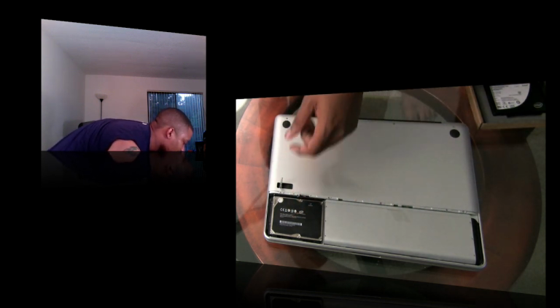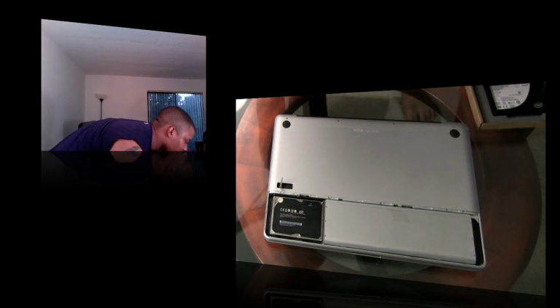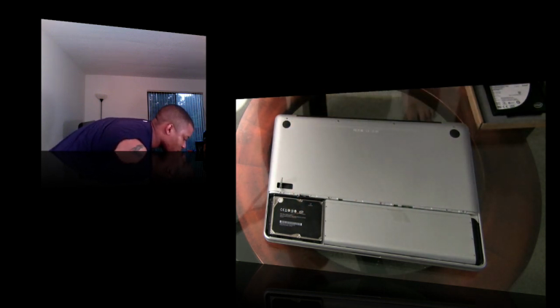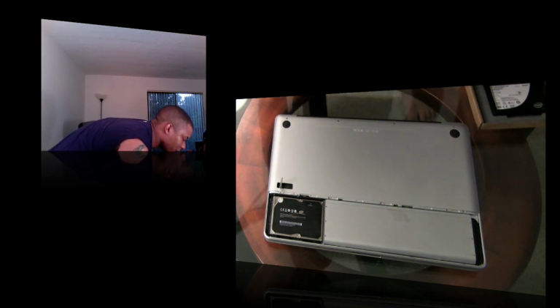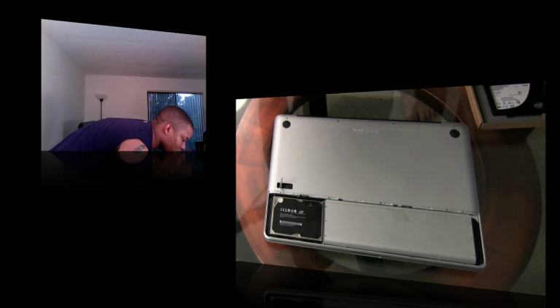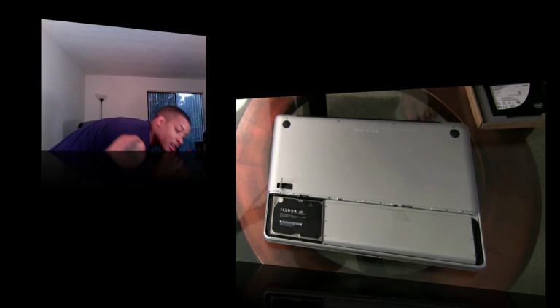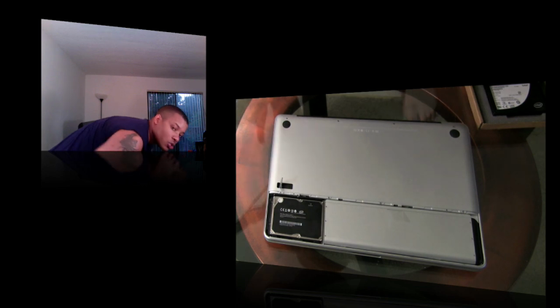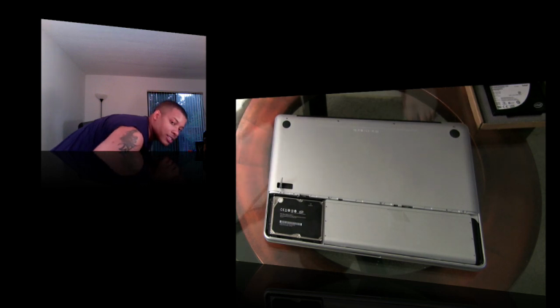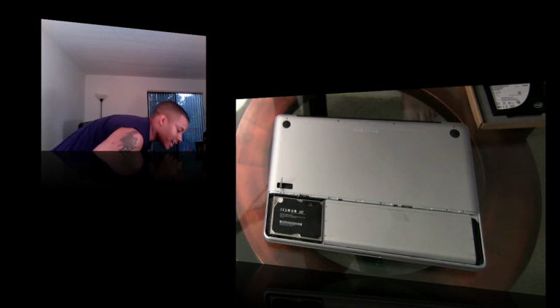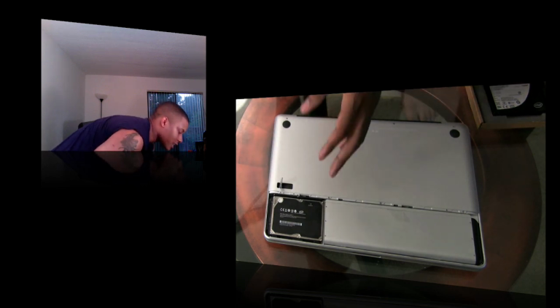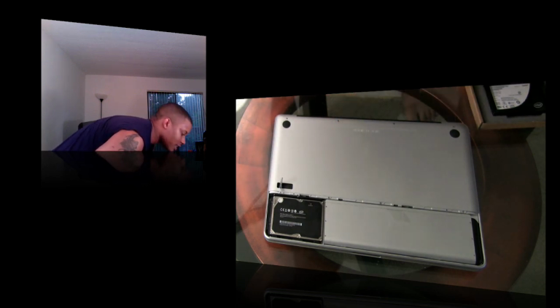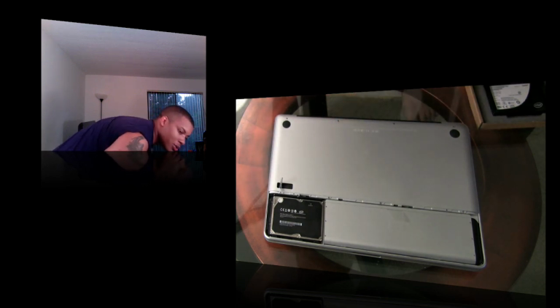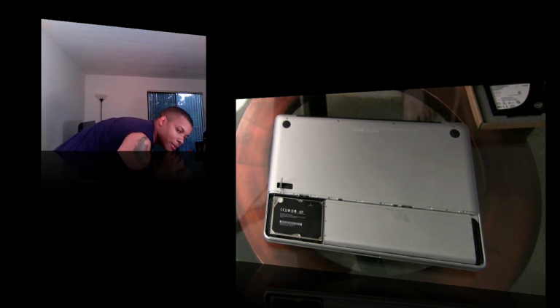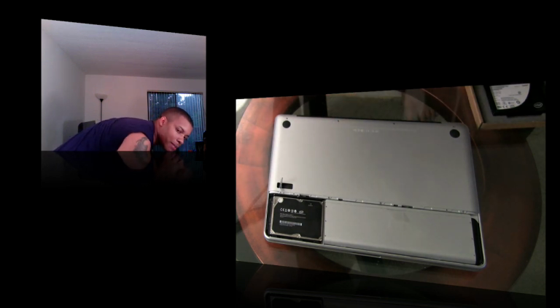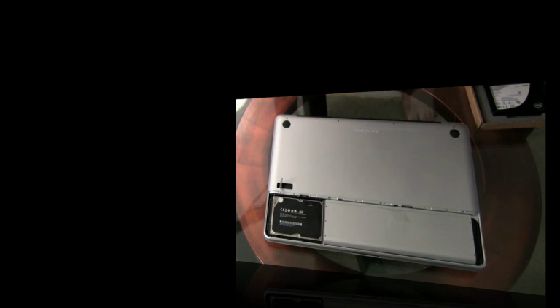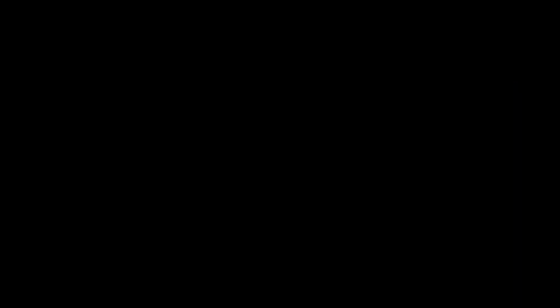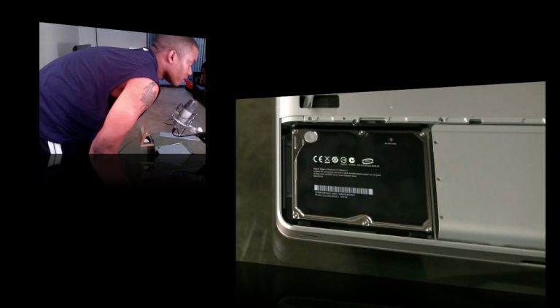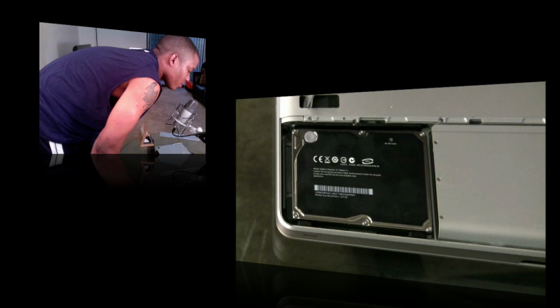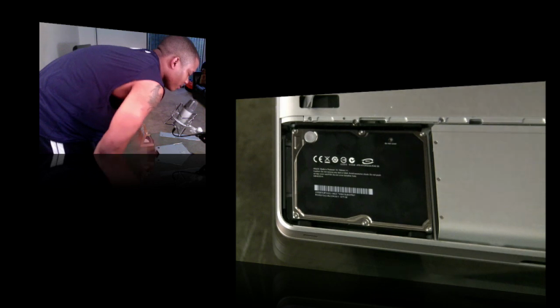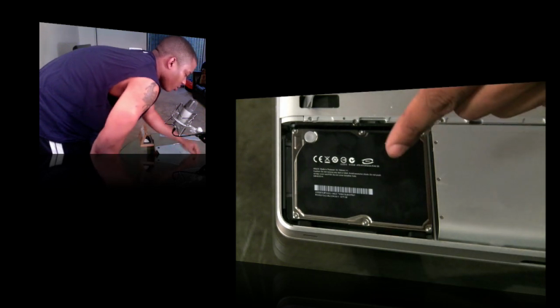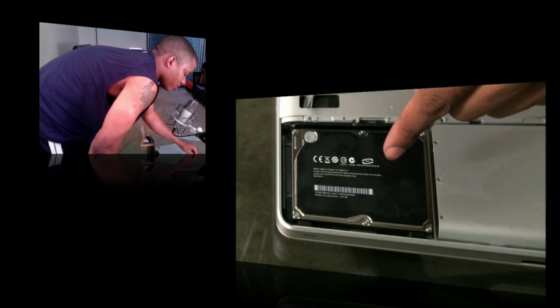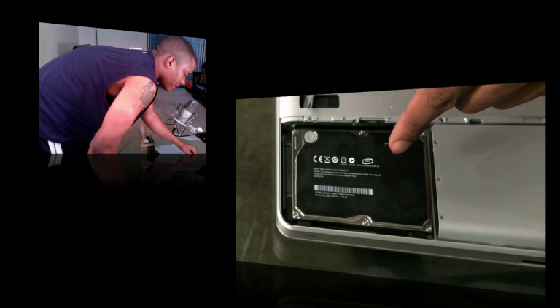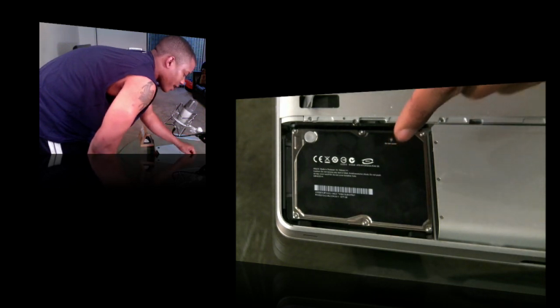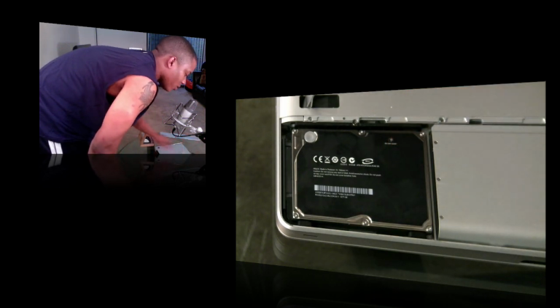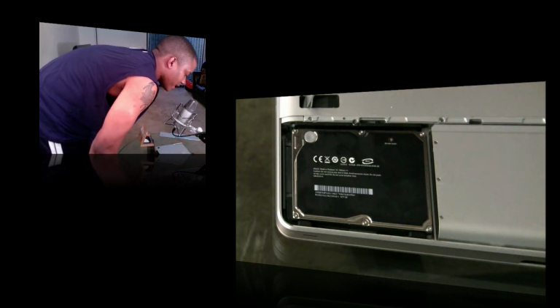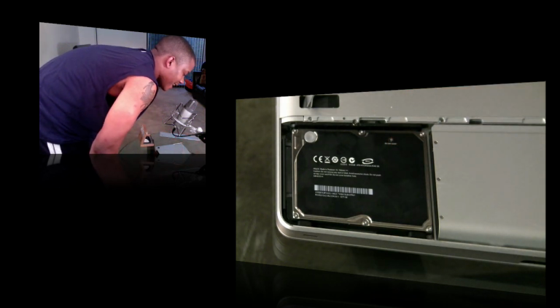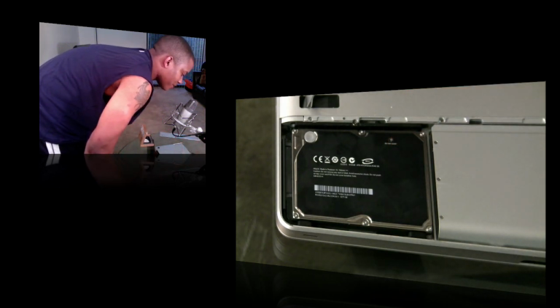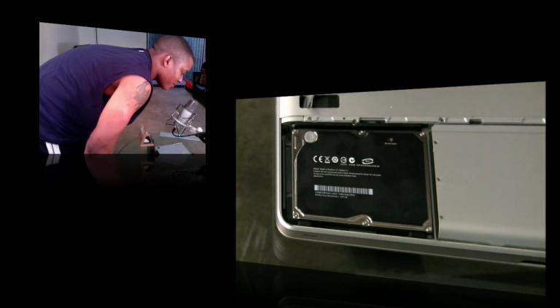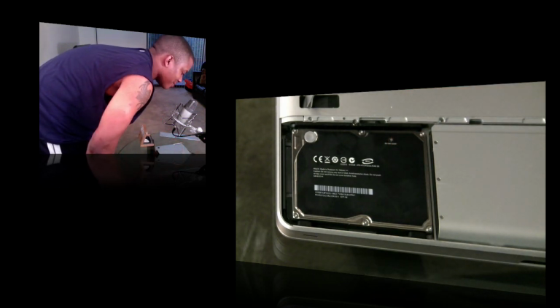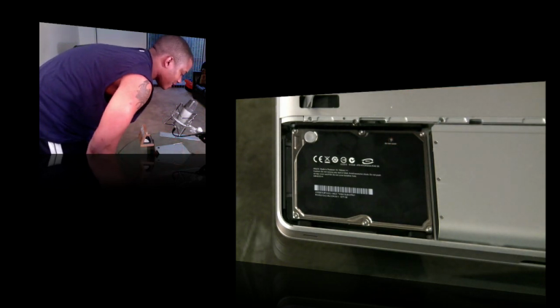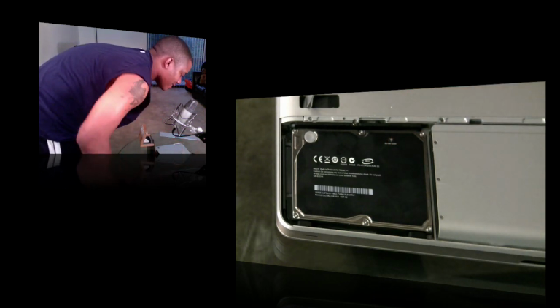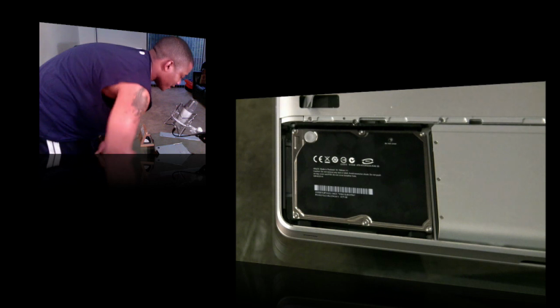I'm going to cut and zoom in so you can actually see what I'm doing. Alright, so the old hard drive is here, ready to be taken out.